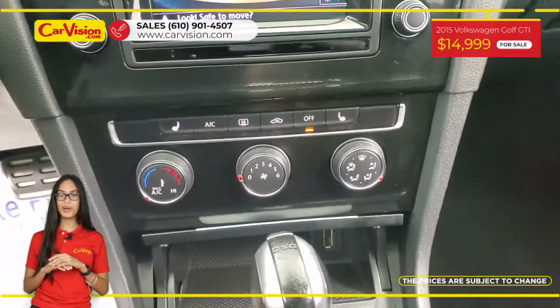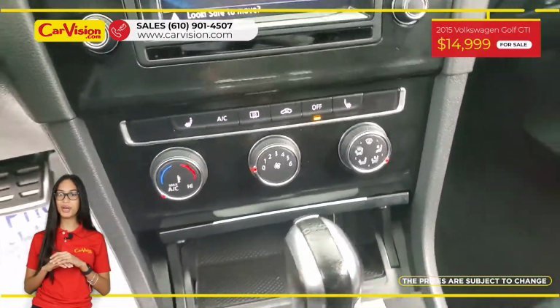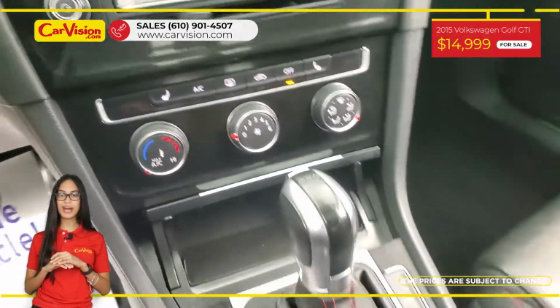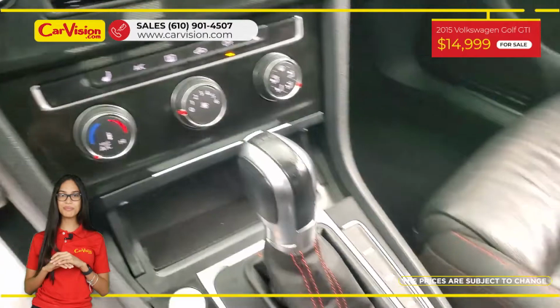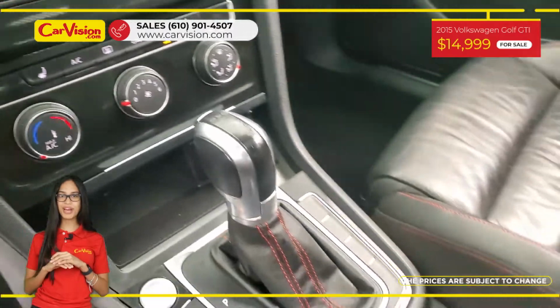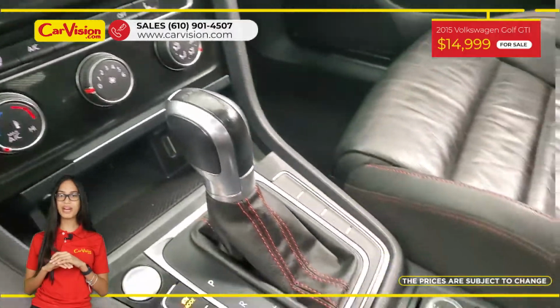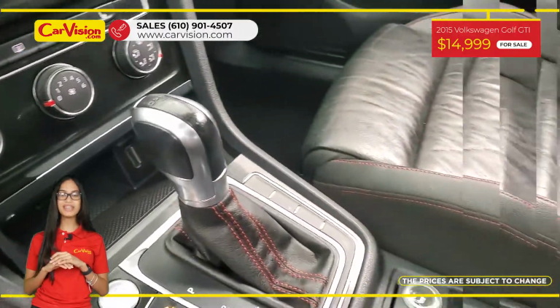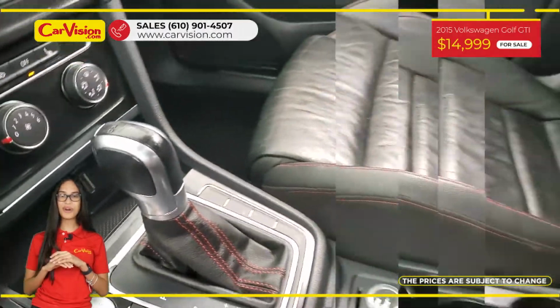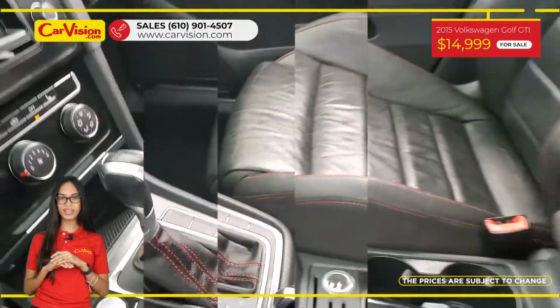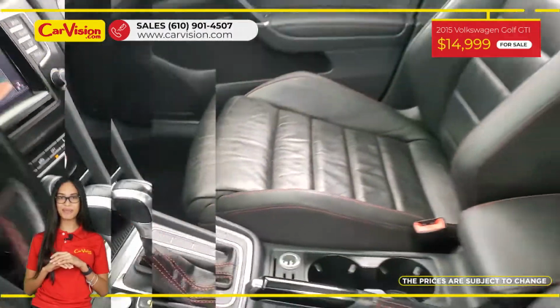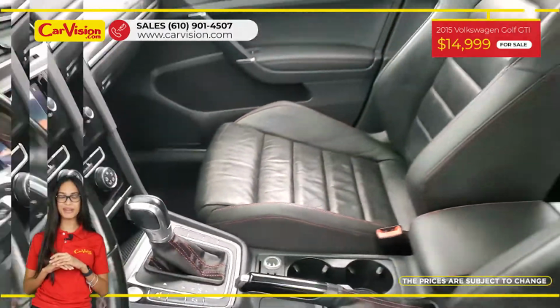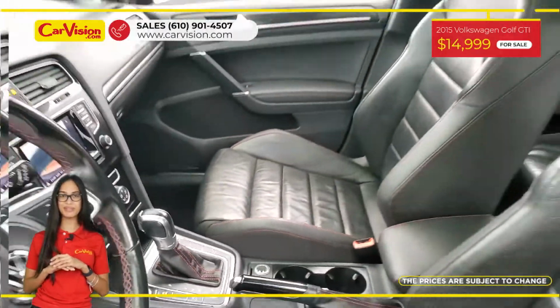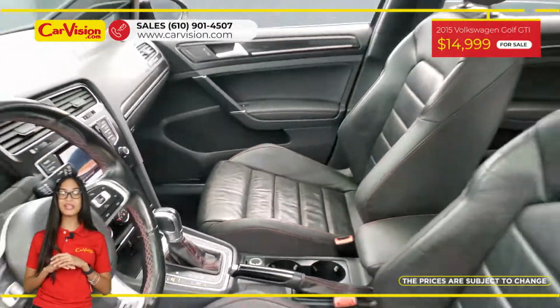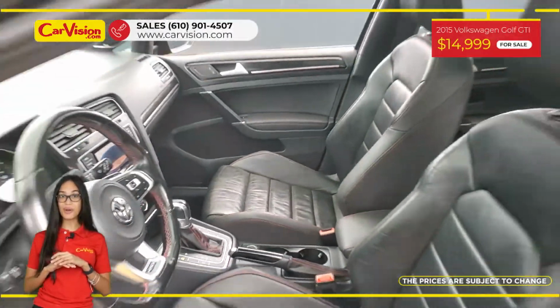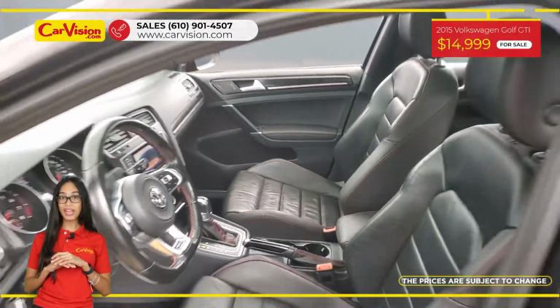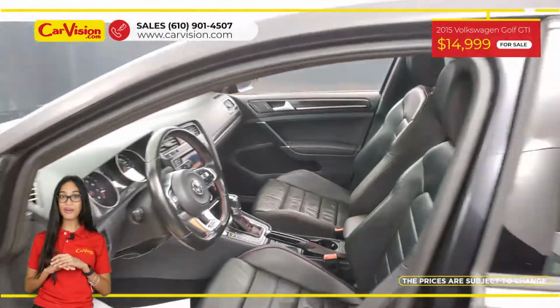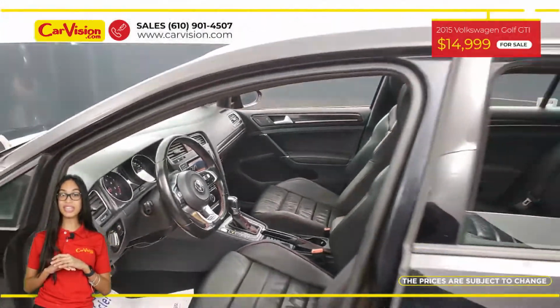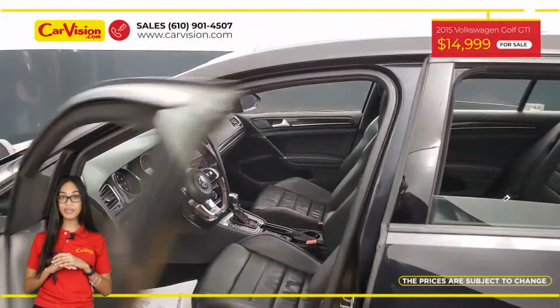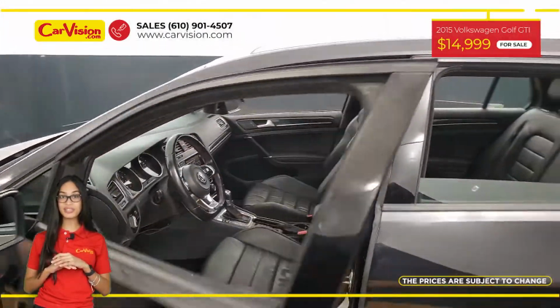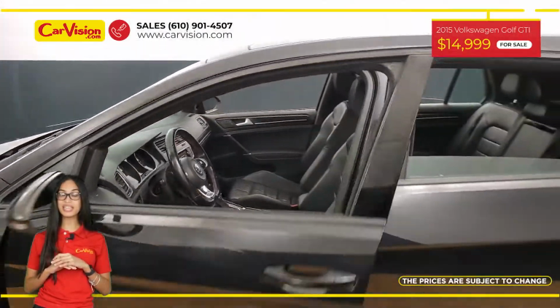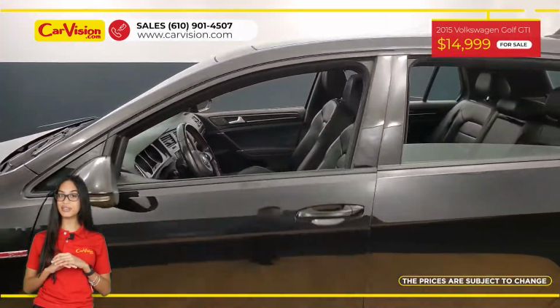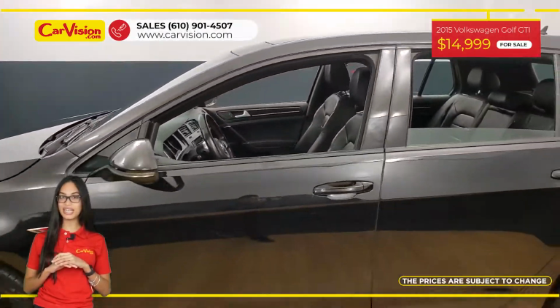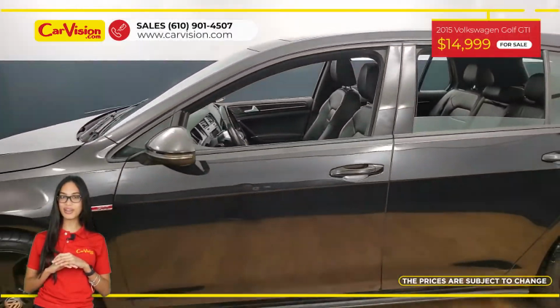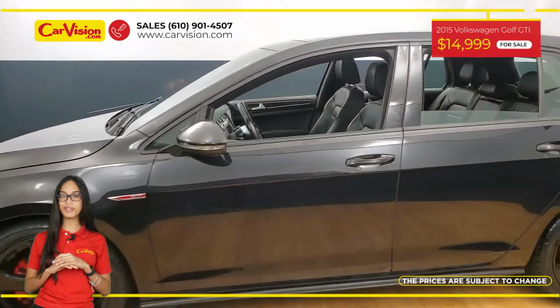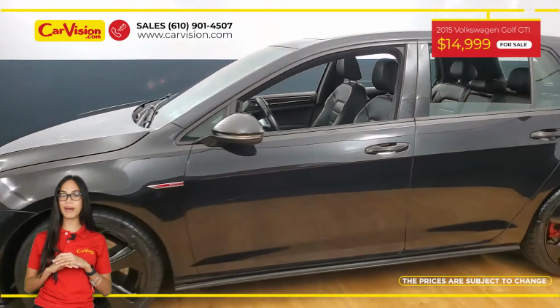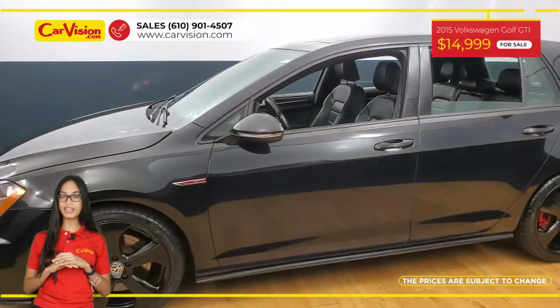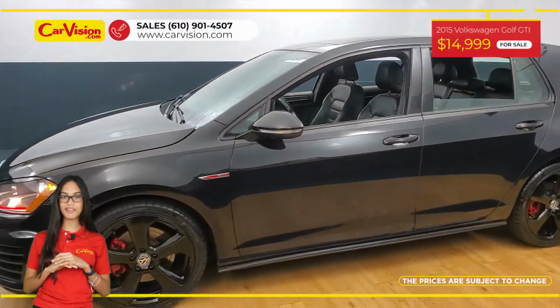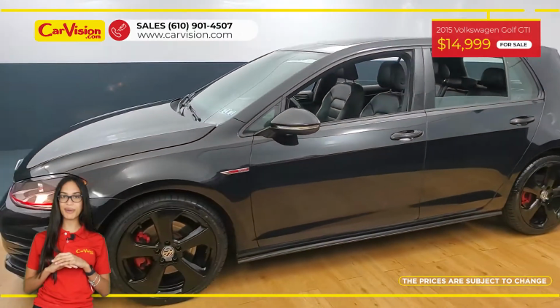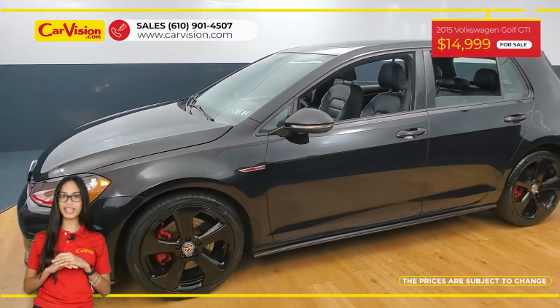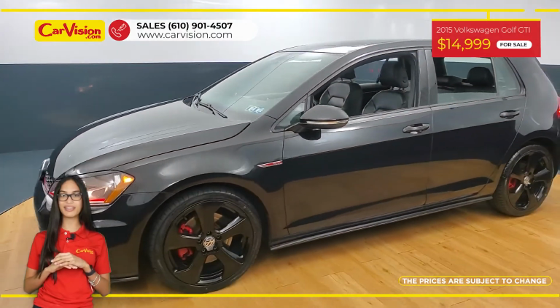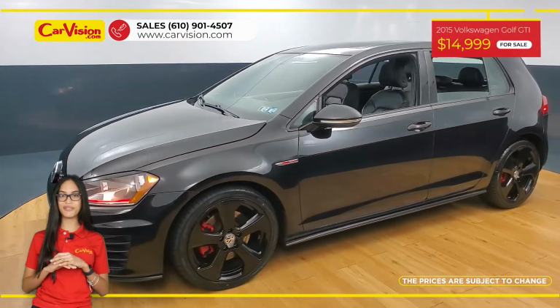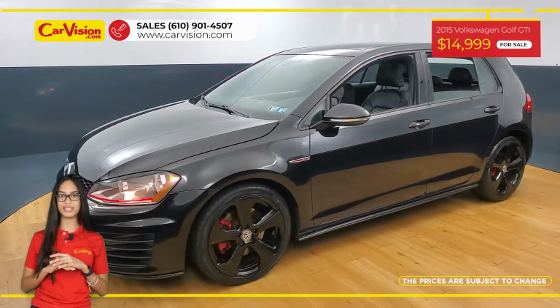We are proud to provide guarantee for all of our vehicles. So call now or chat with us to schedule a test drive with the pioneer of the market, CarVision.